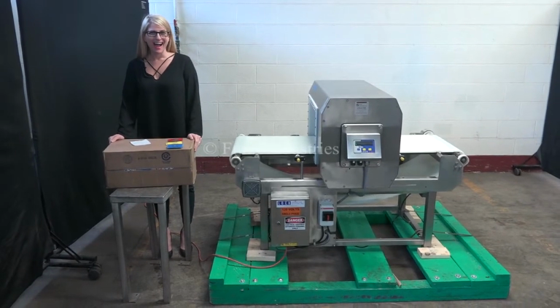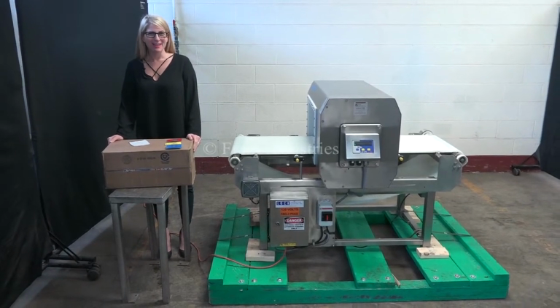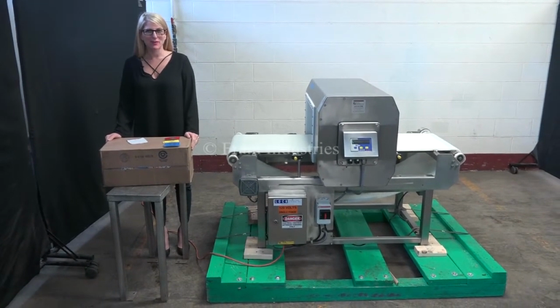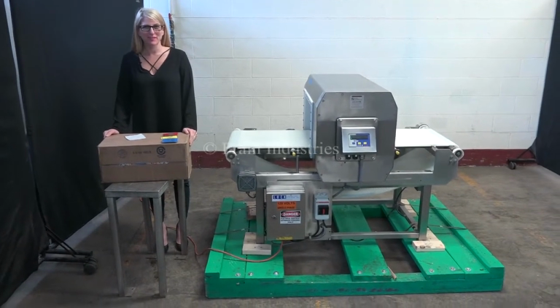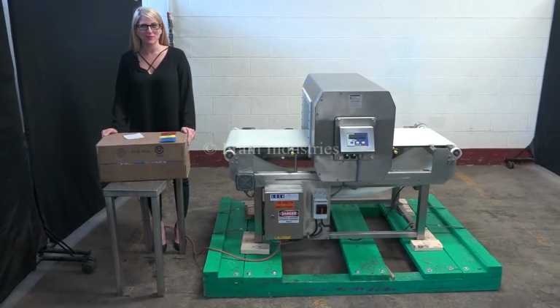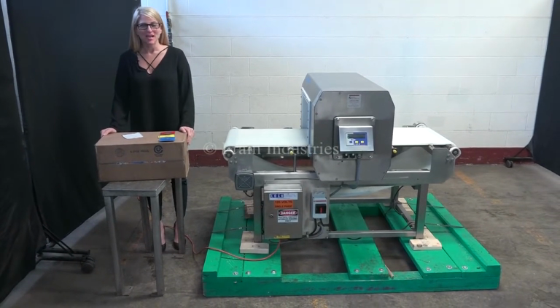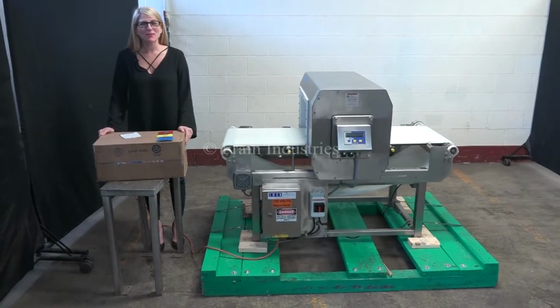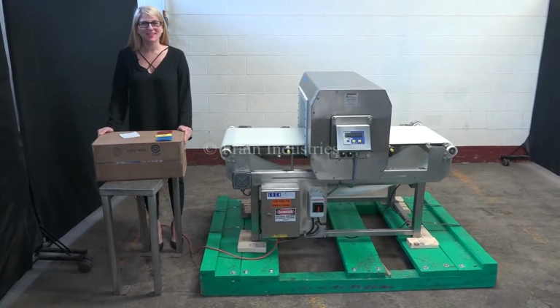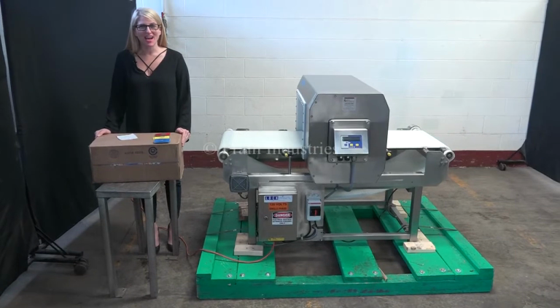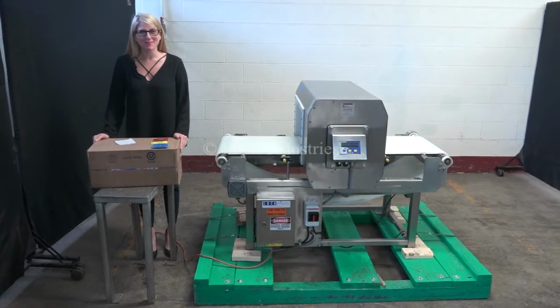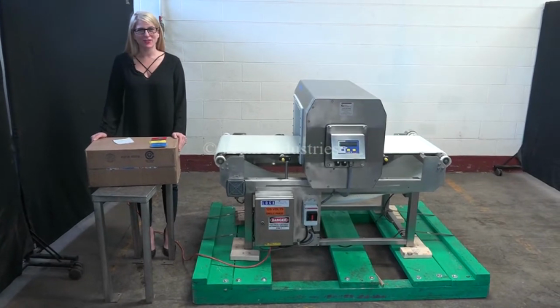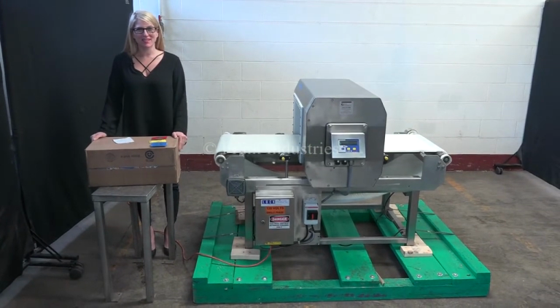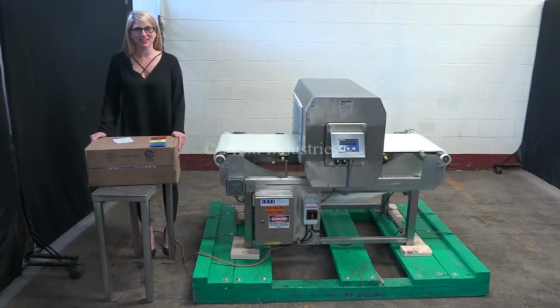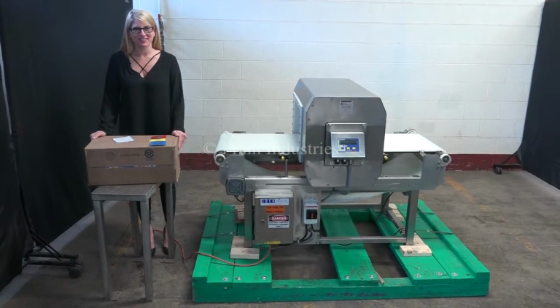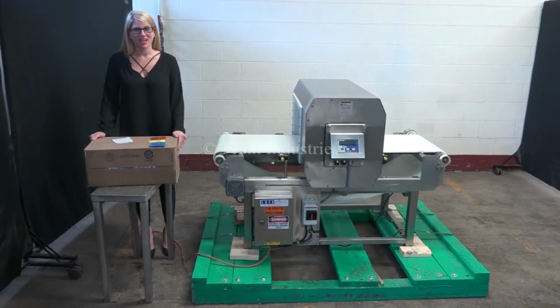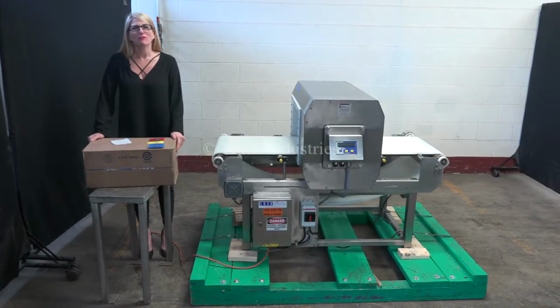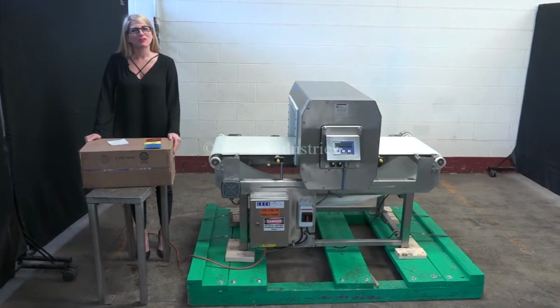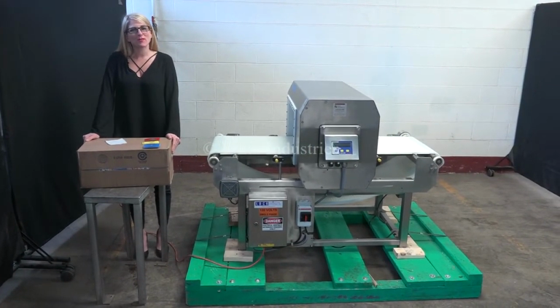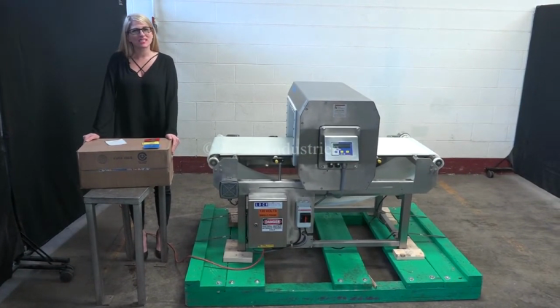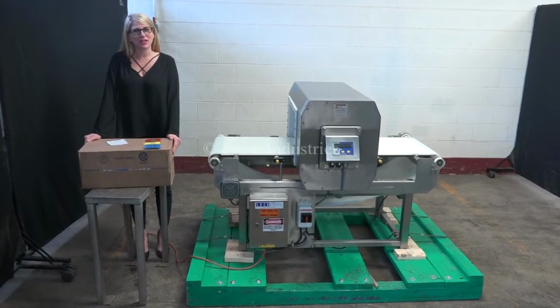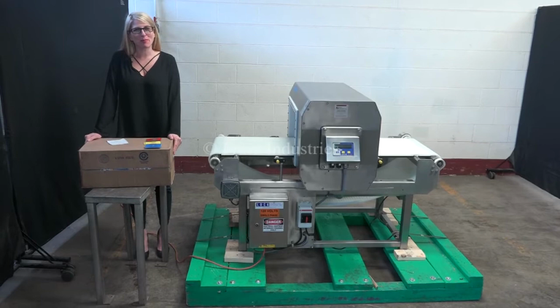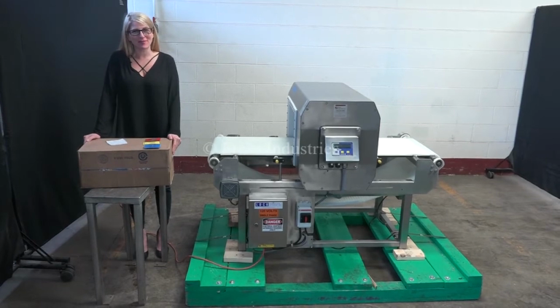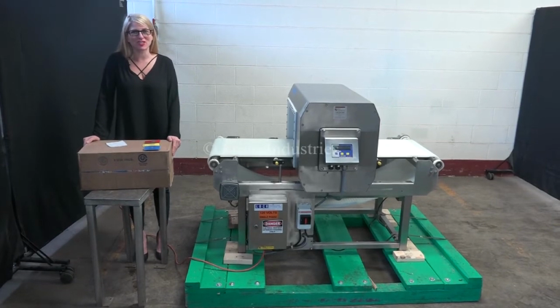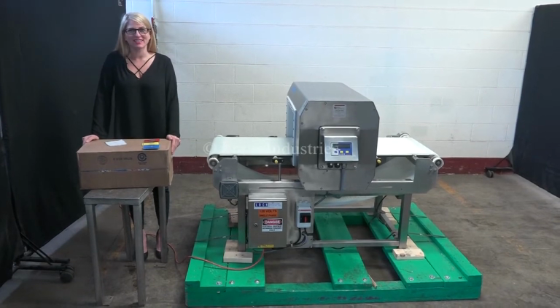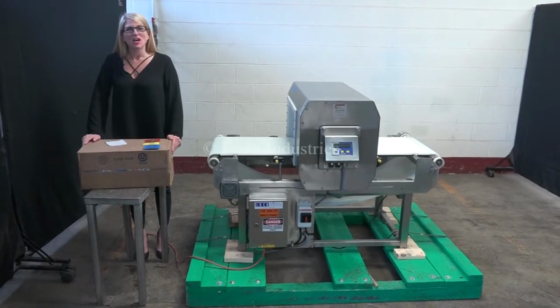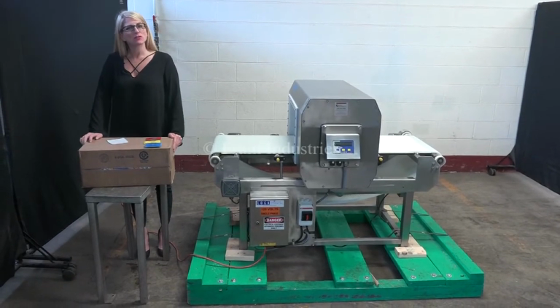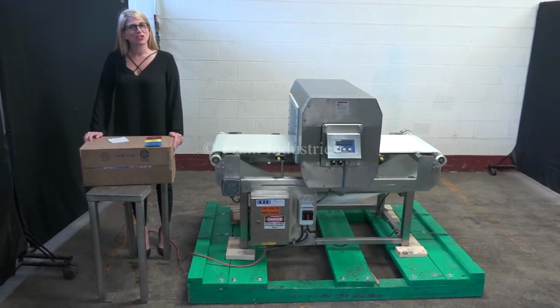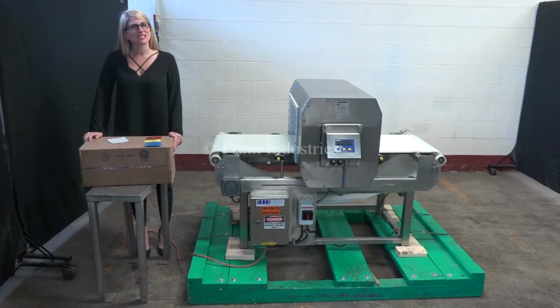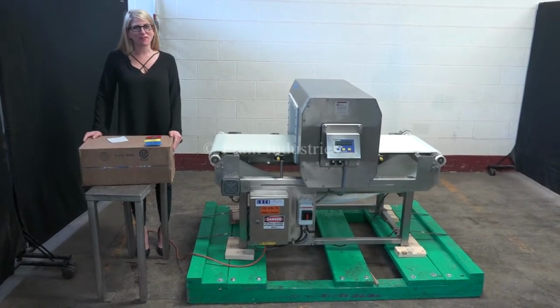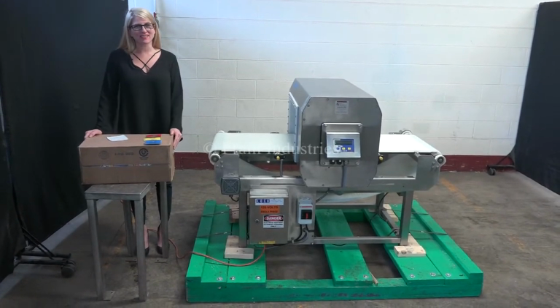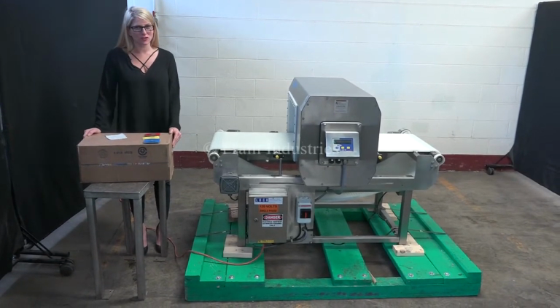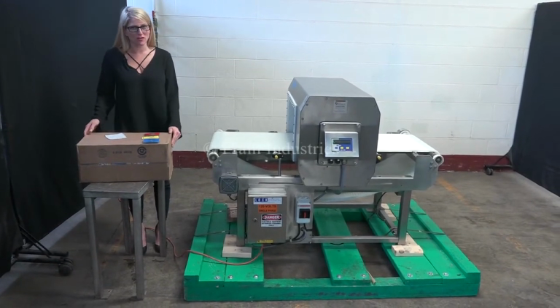Hi, I'm Katie with the Frame Grove. Today we're cycling your LAC MET30 metal detector. We recommend you use the manual in its entirety before powering up the machine. The voltage is currently set to single phase, 120 volts.